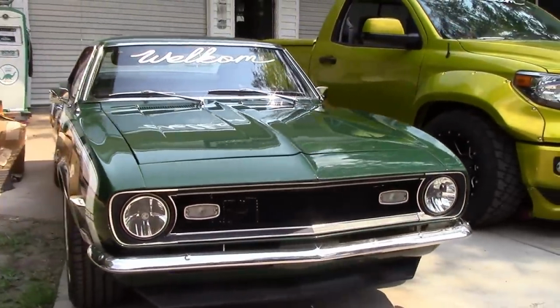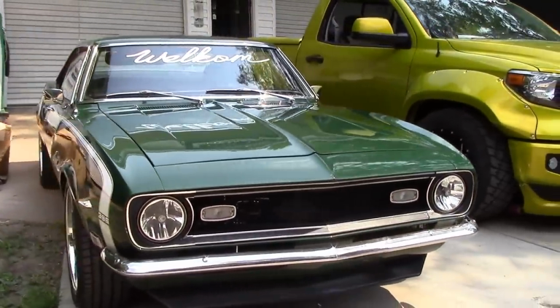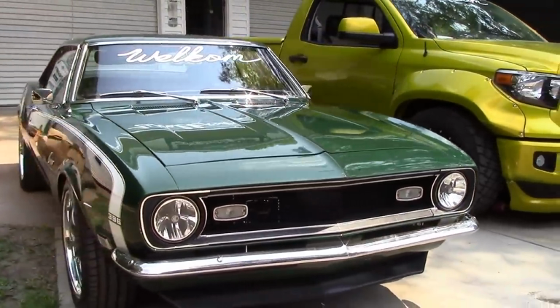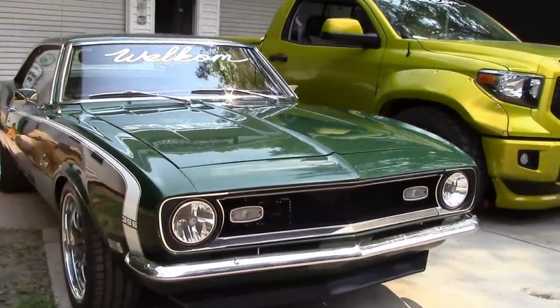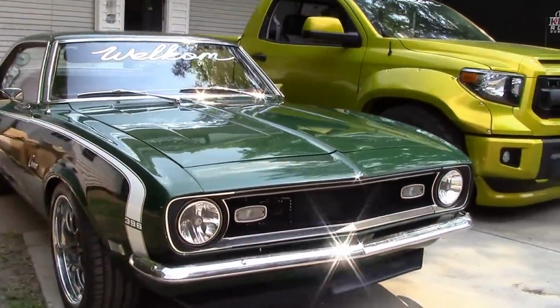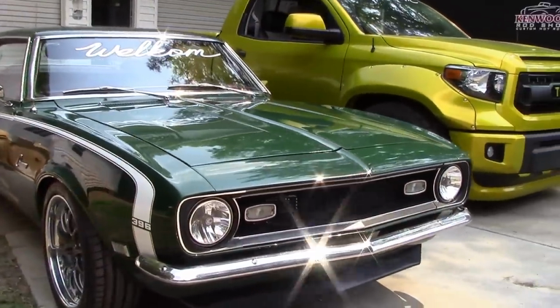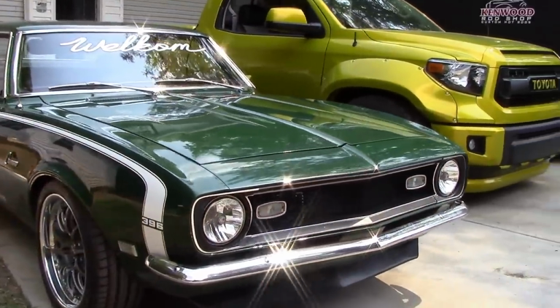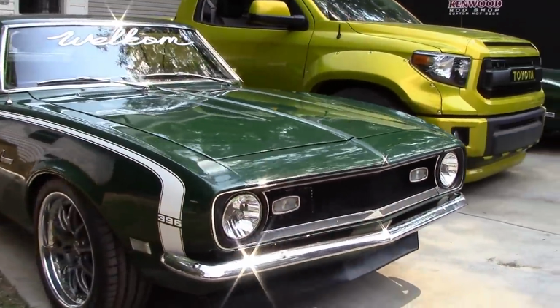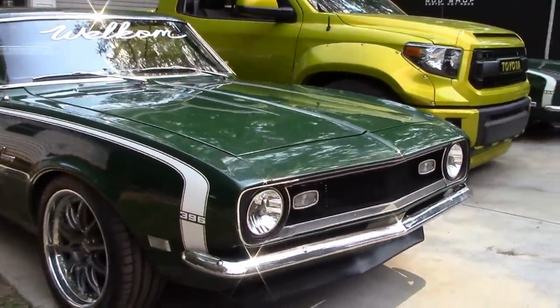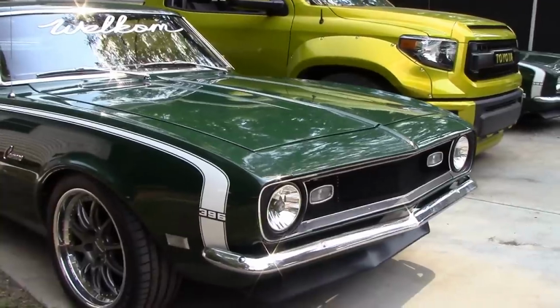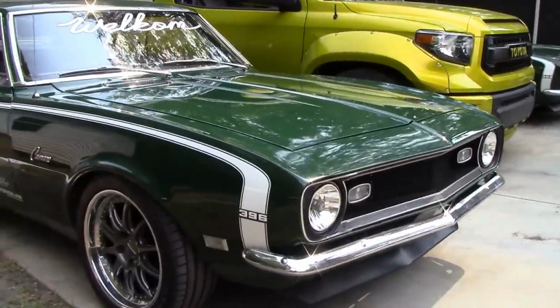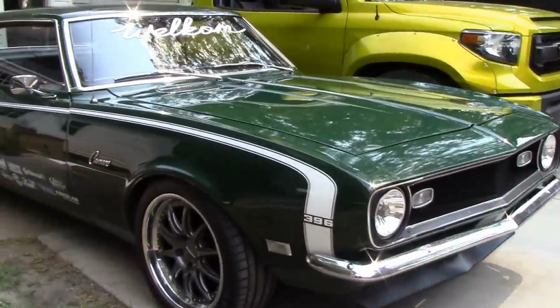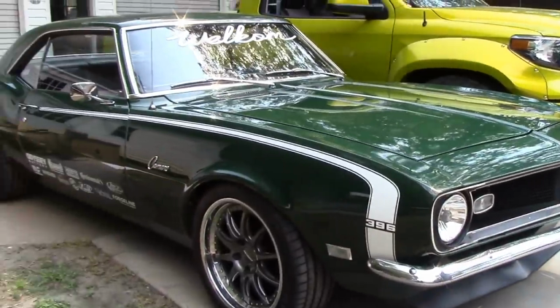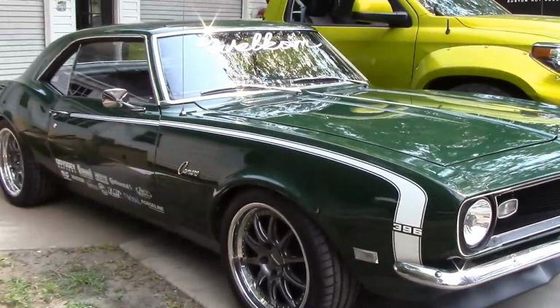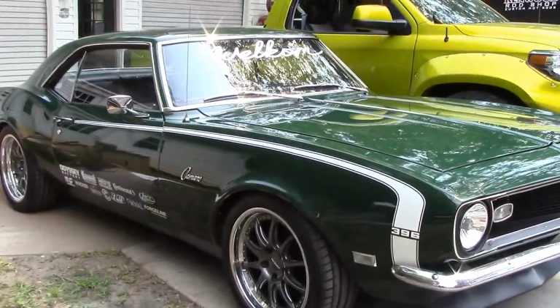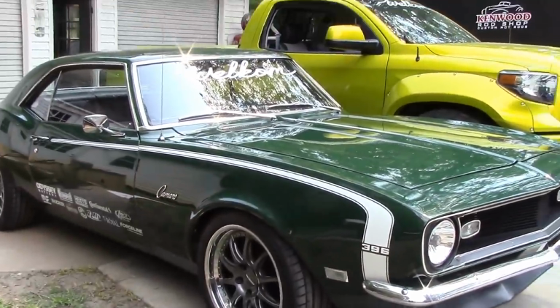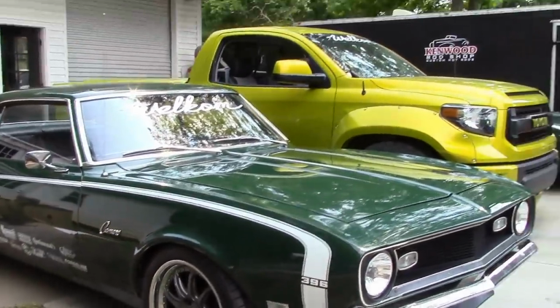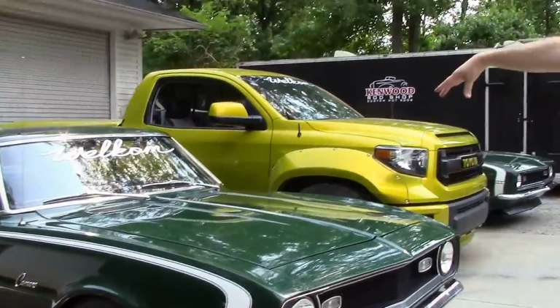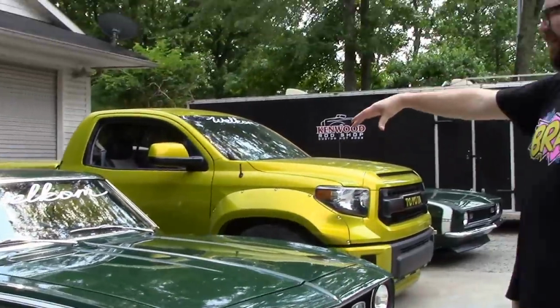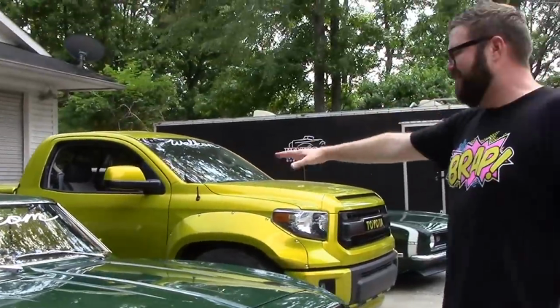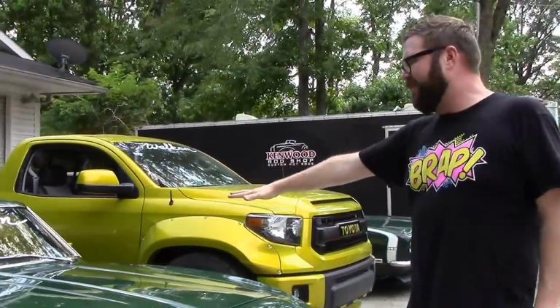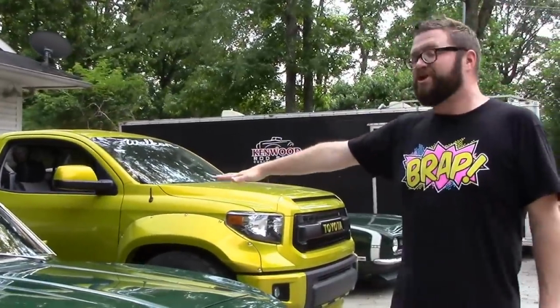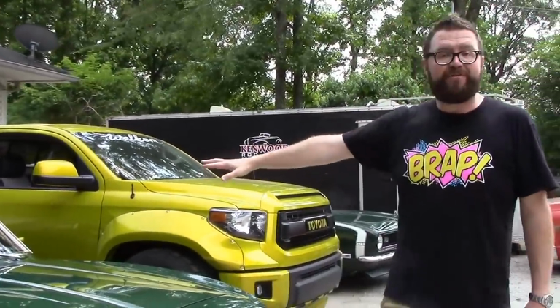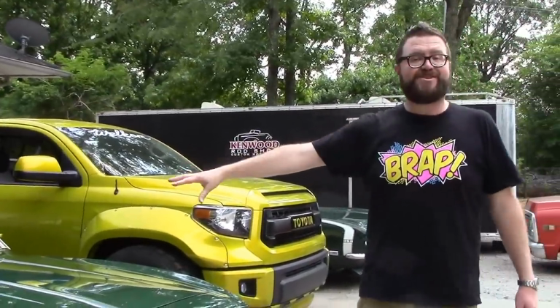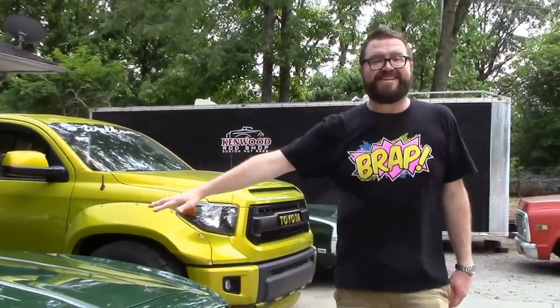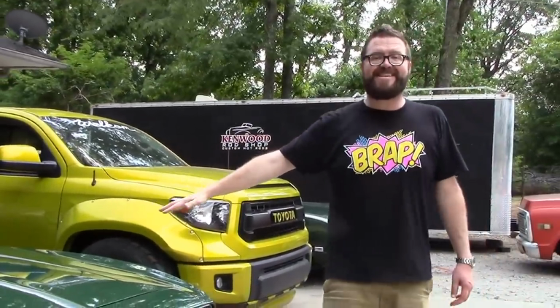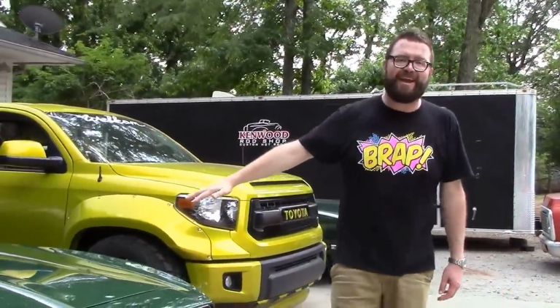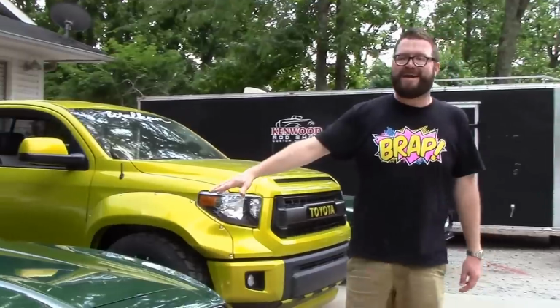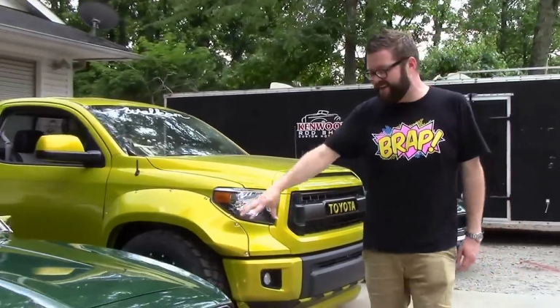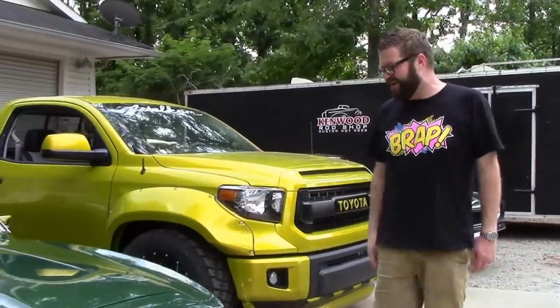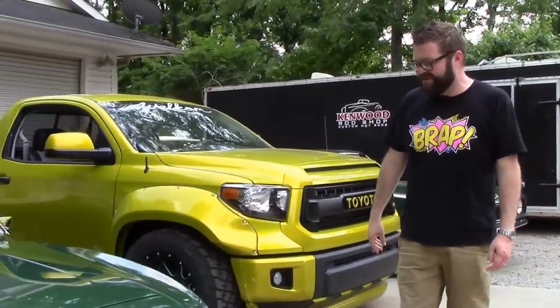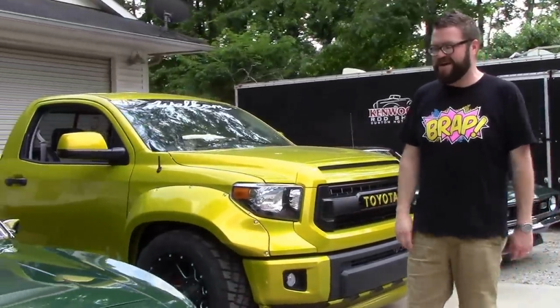It still has the drift brake that the car had before. So really excited — this was our big baby, we got everything going. My buddy Joey from Legendary Detail came last minute and got it all pretty ready.